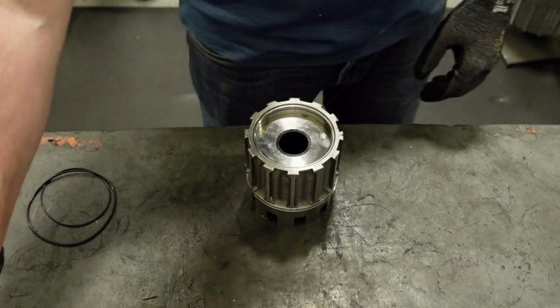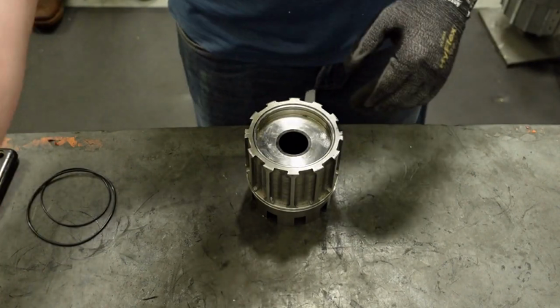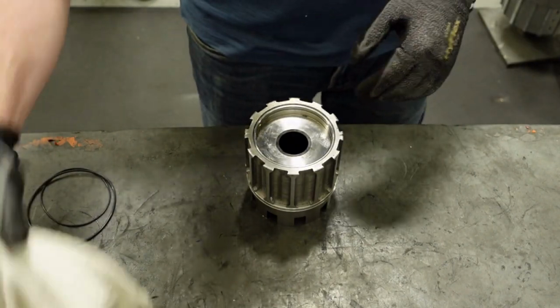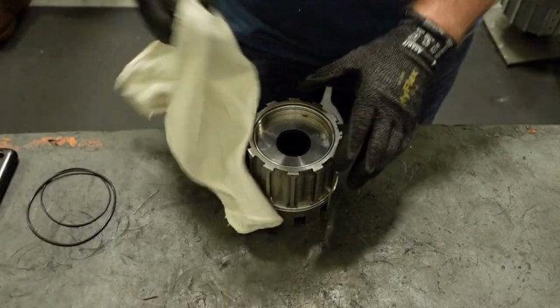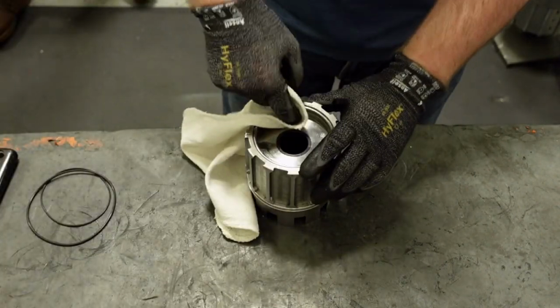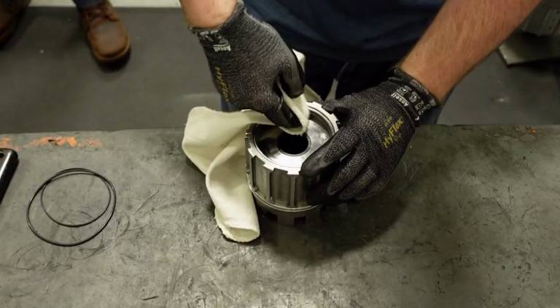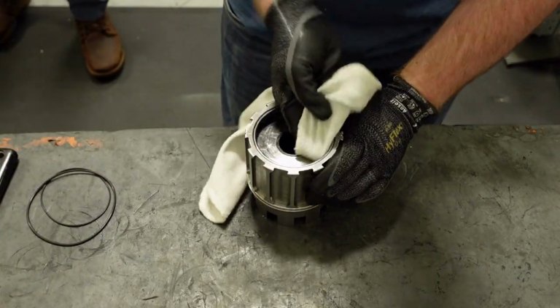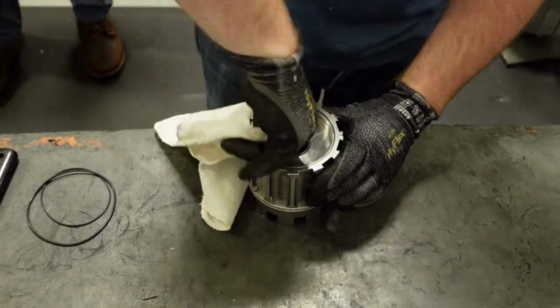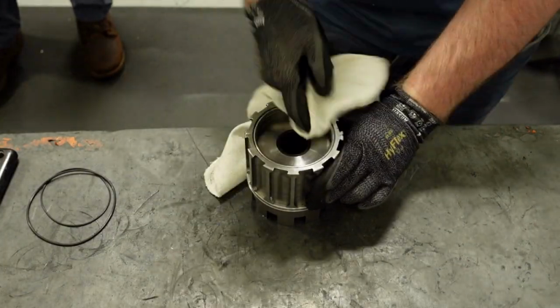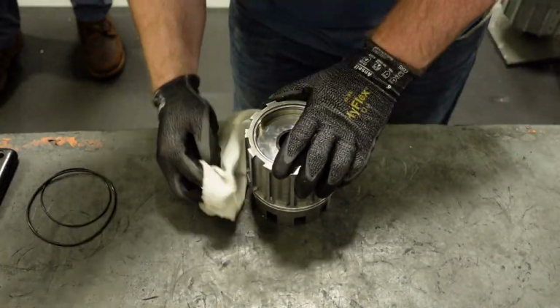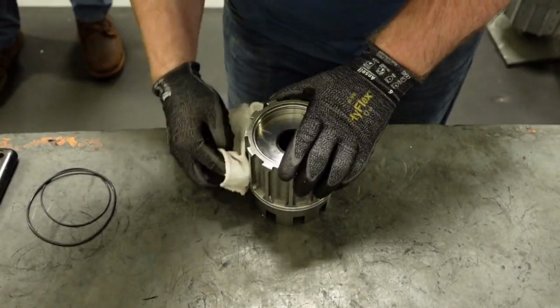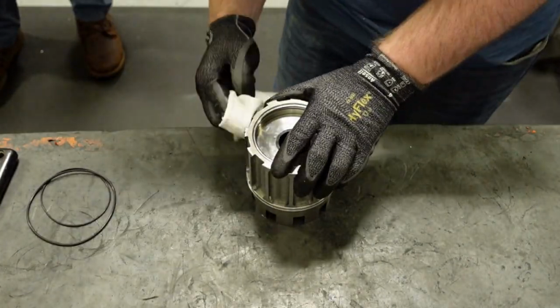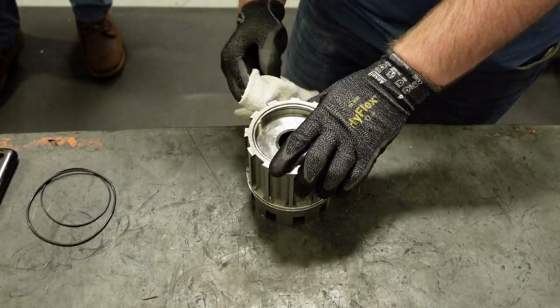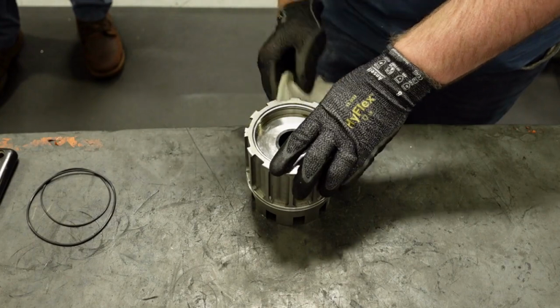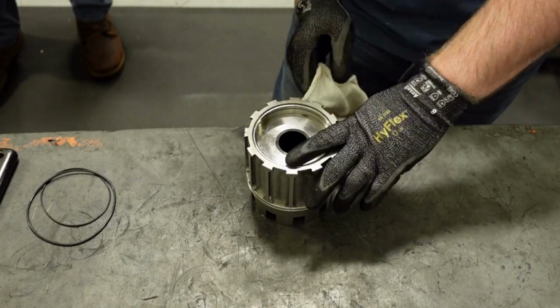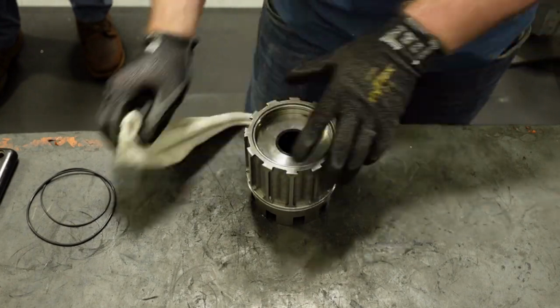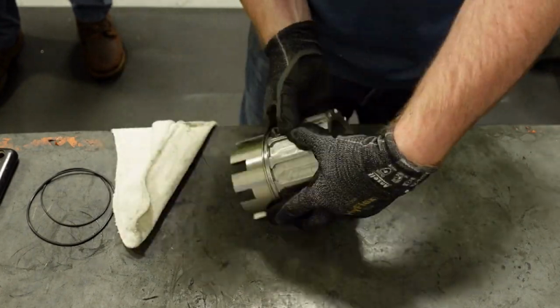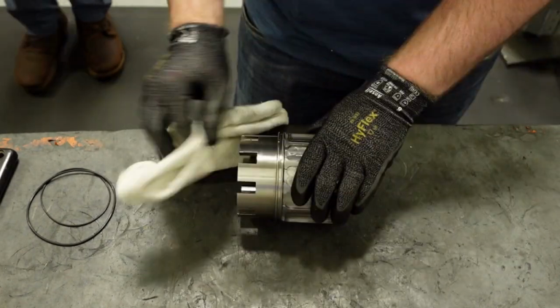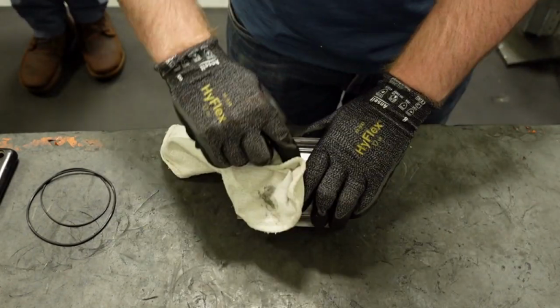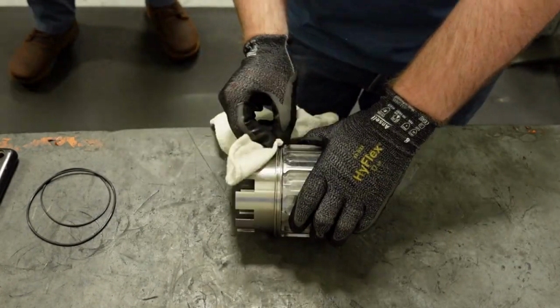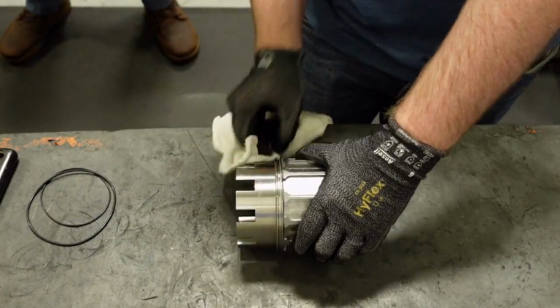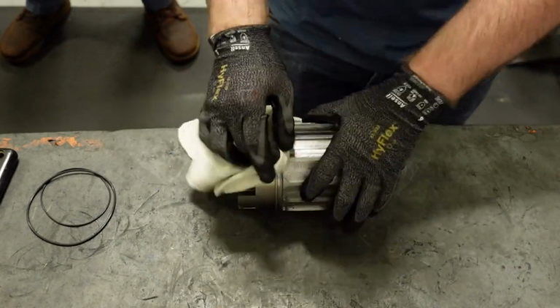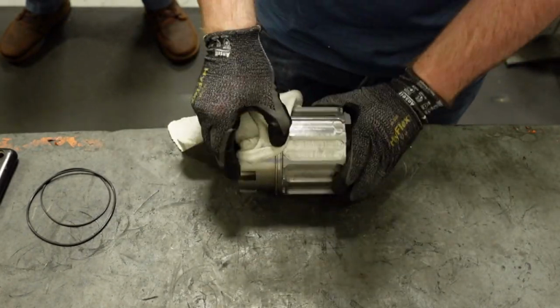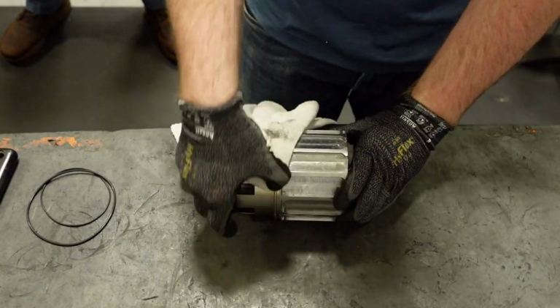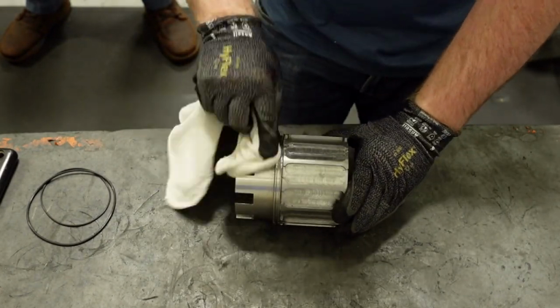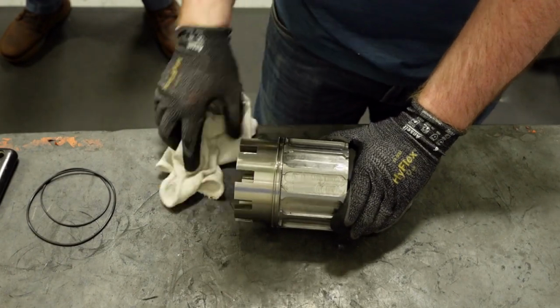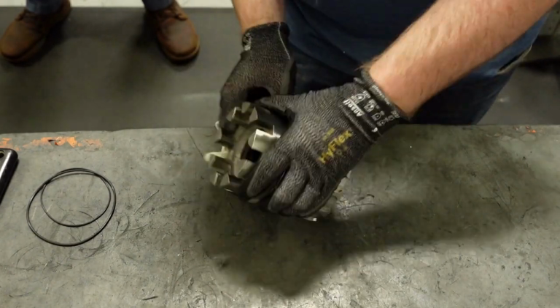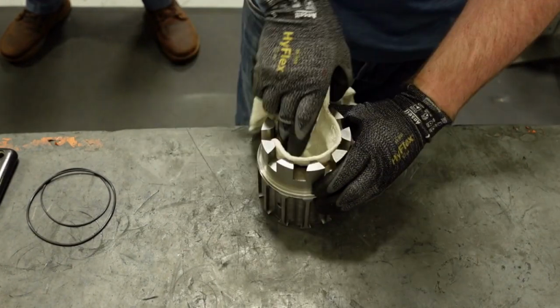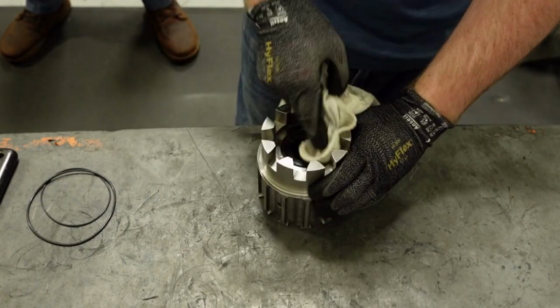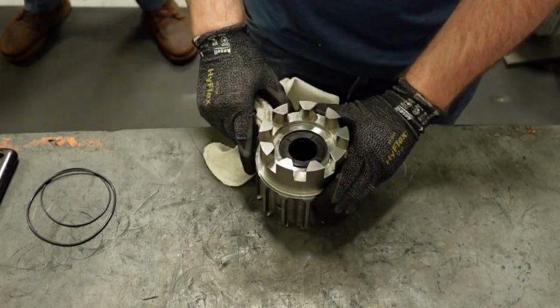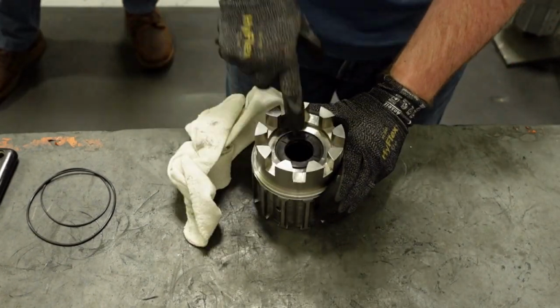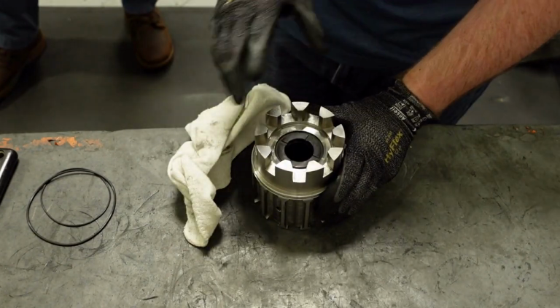Before installing new magnets, it is a good idea to clean the assembly with a rag. Inspect for damage to the radial and thrust bushings as well. If any bushings need replacement, you should do that now.